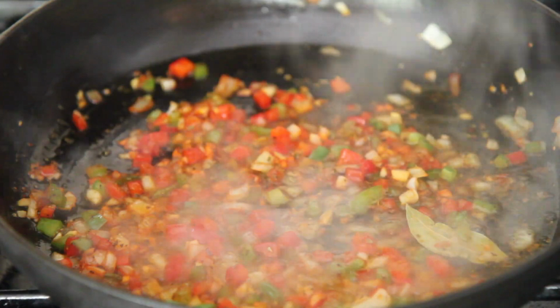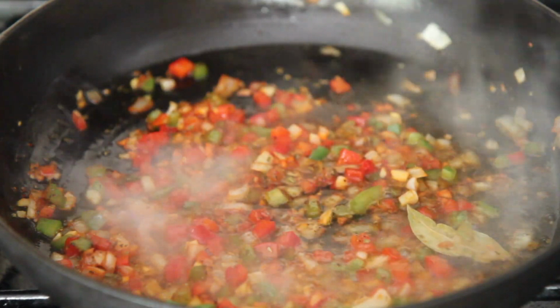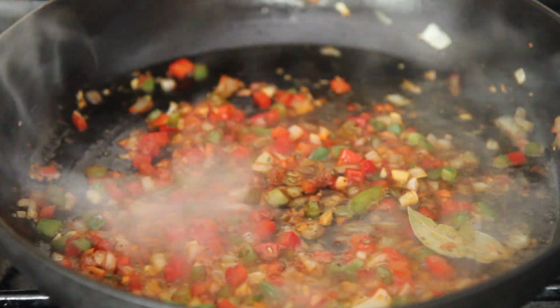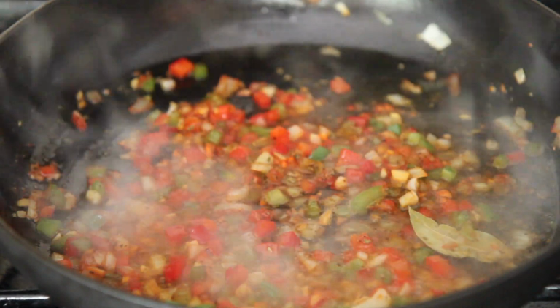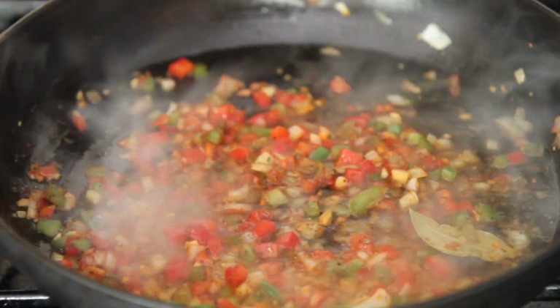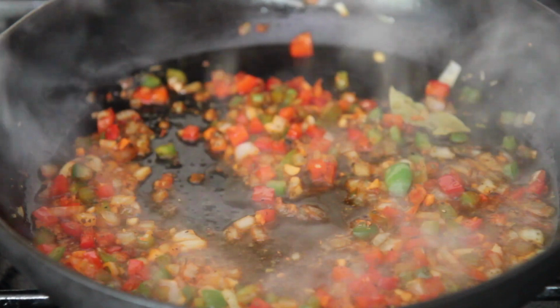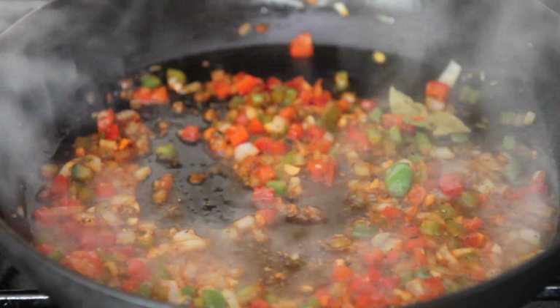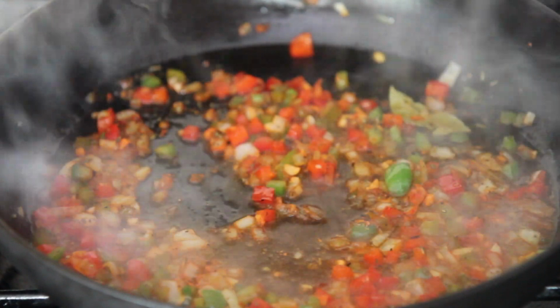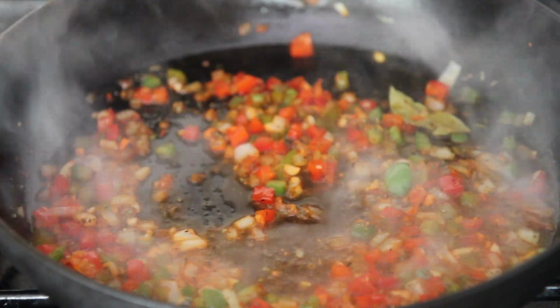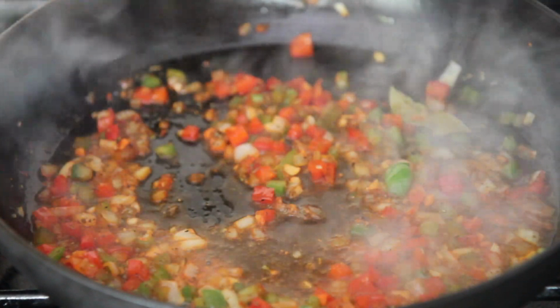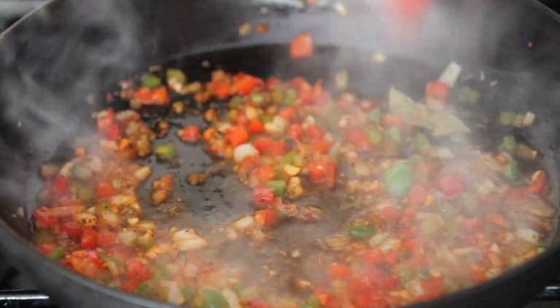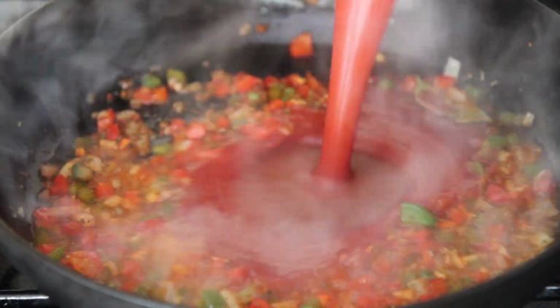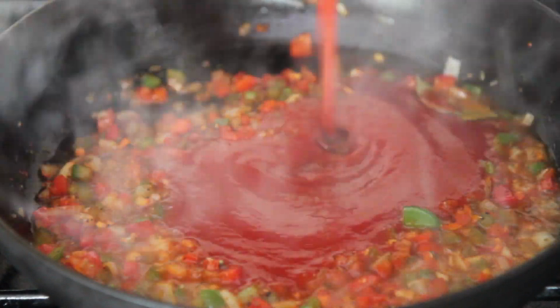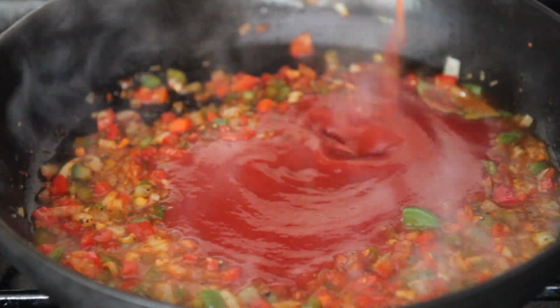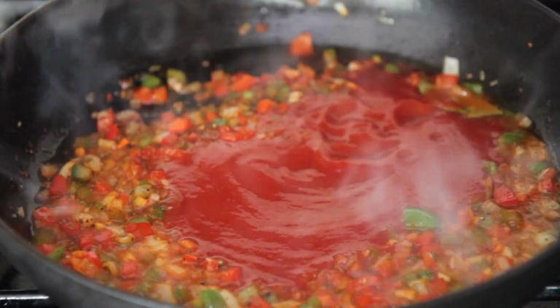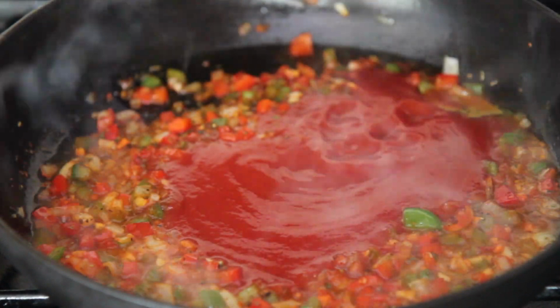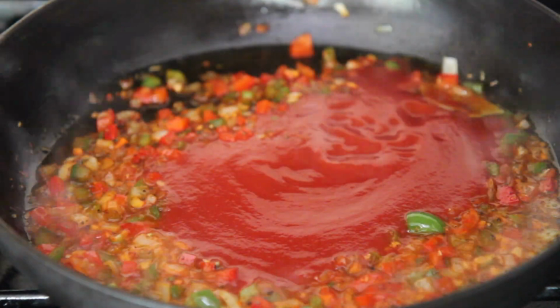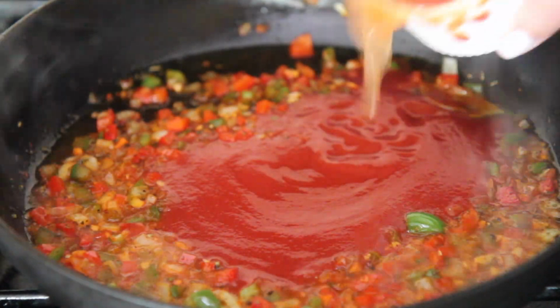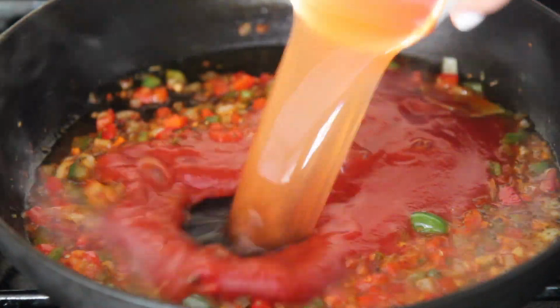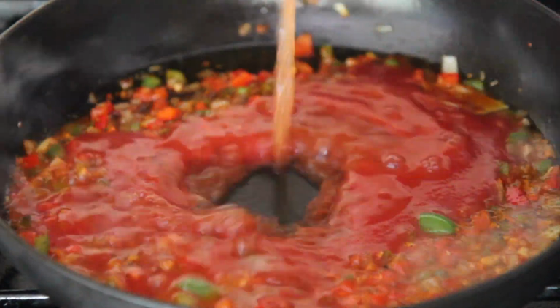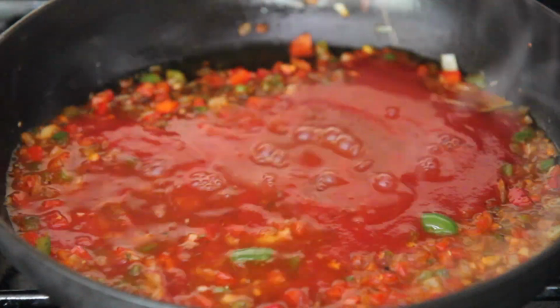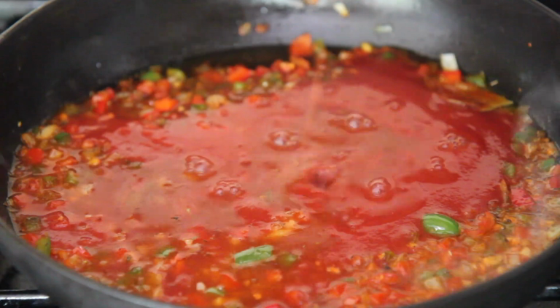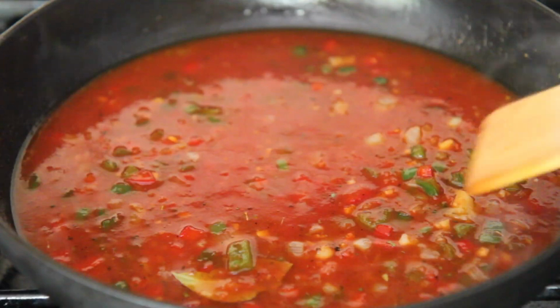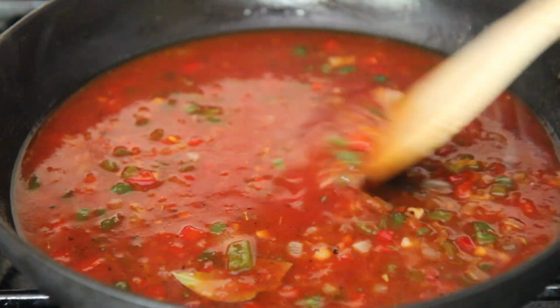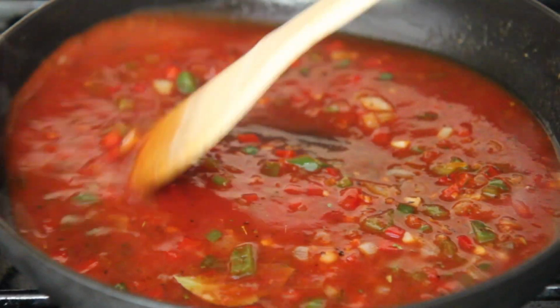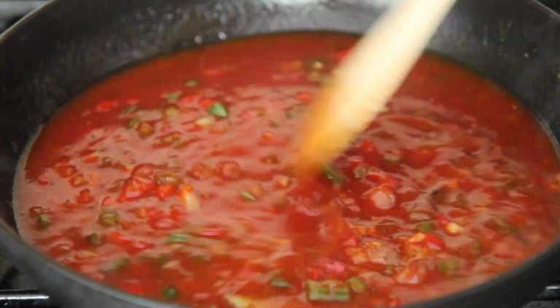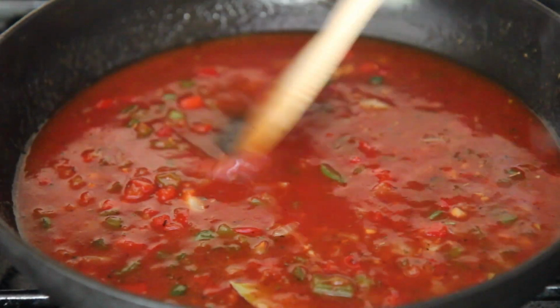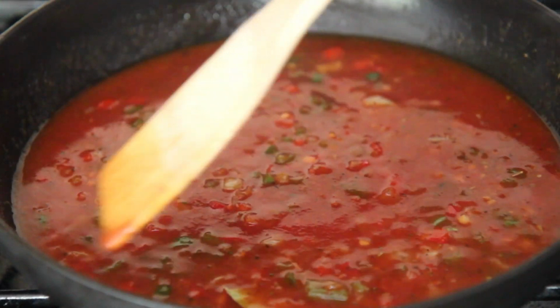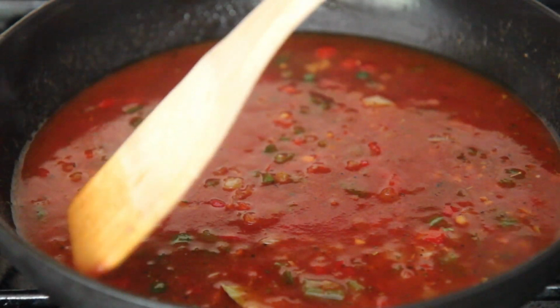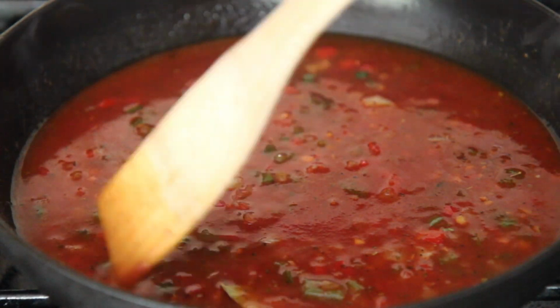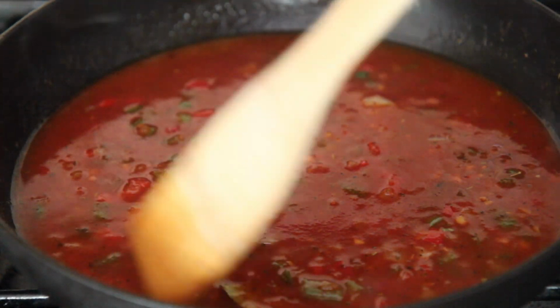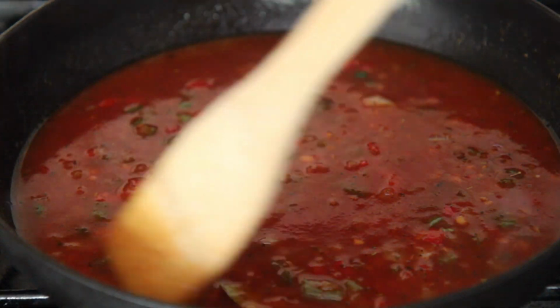This part is optional, but I love to add white wine, preferably pinot grigio. If you don't have white wine, add some dry white cooking wine or a splash of vinegar.